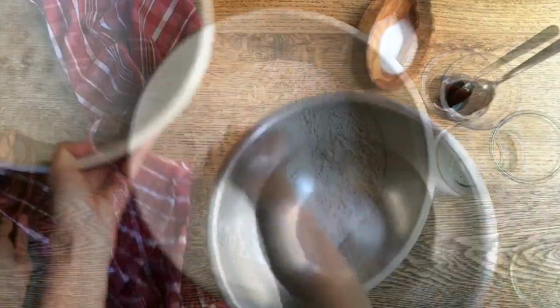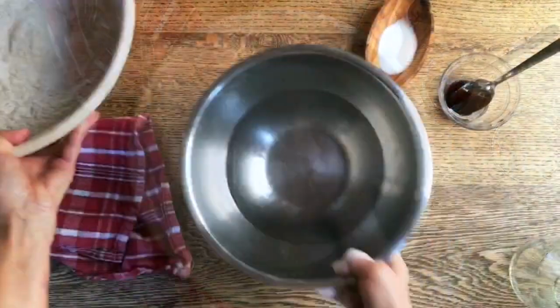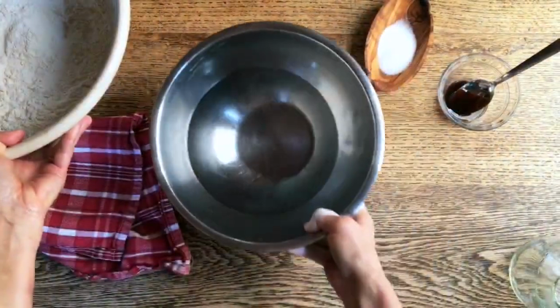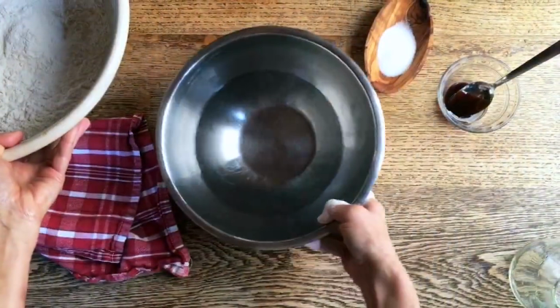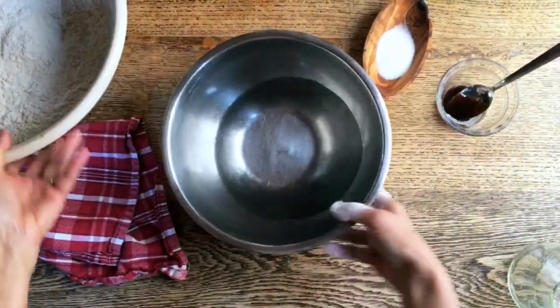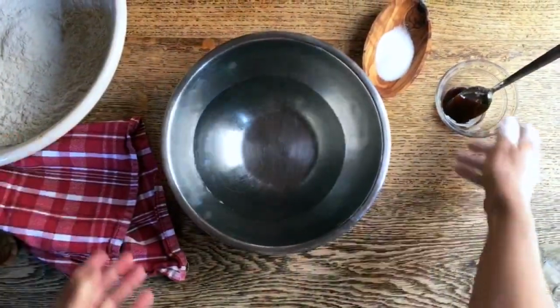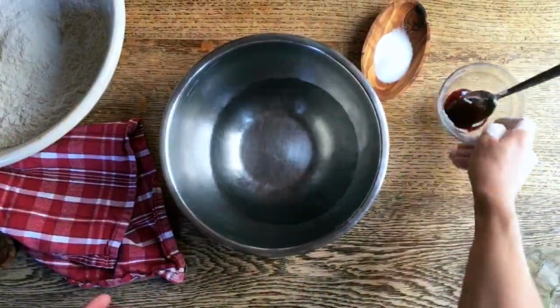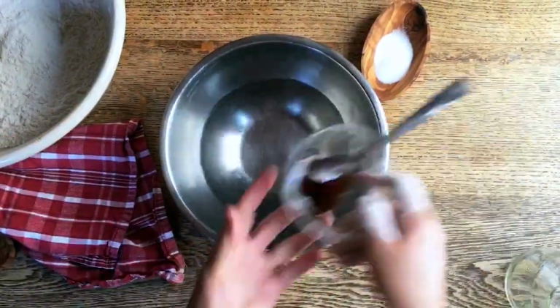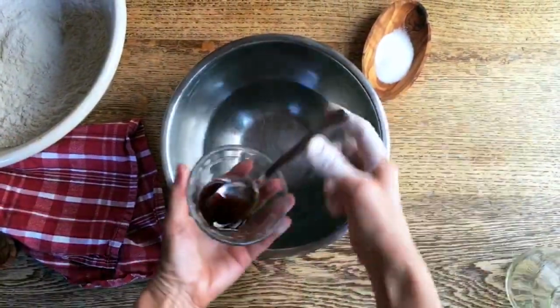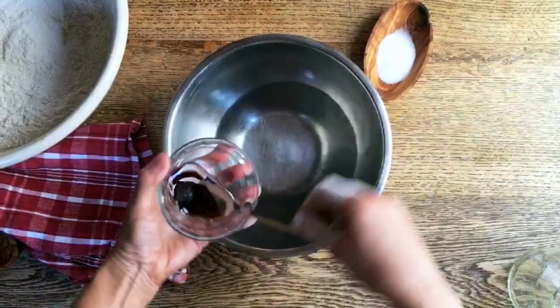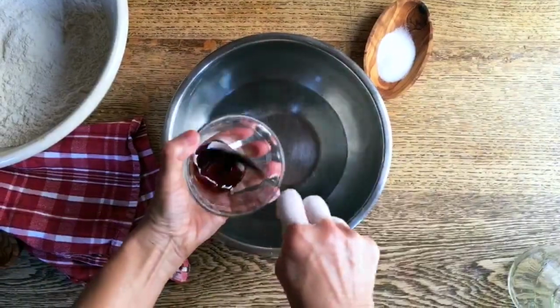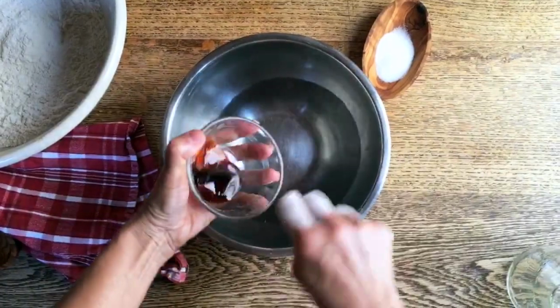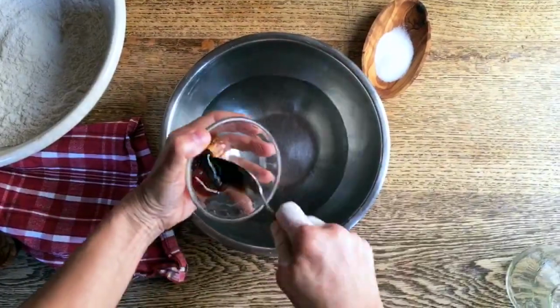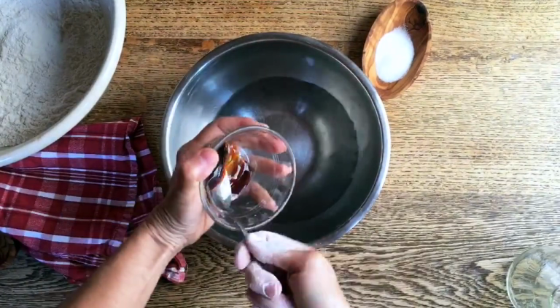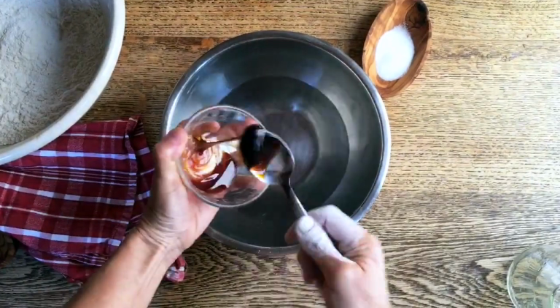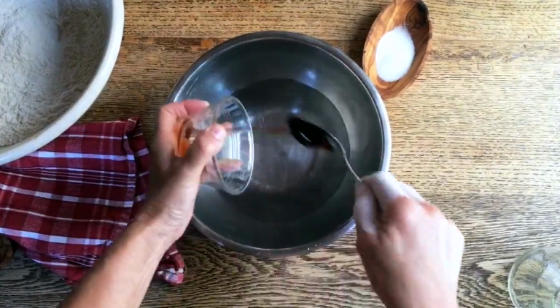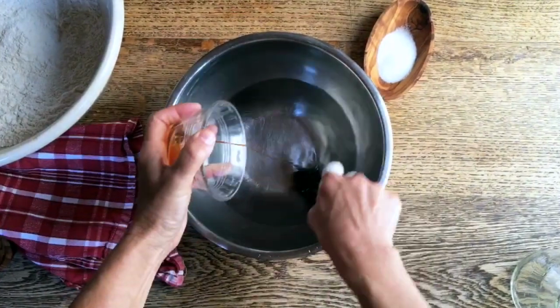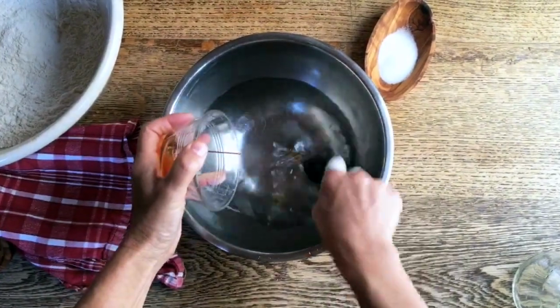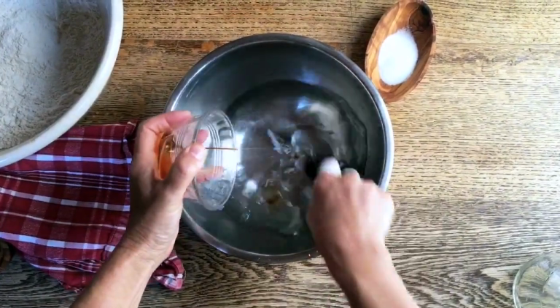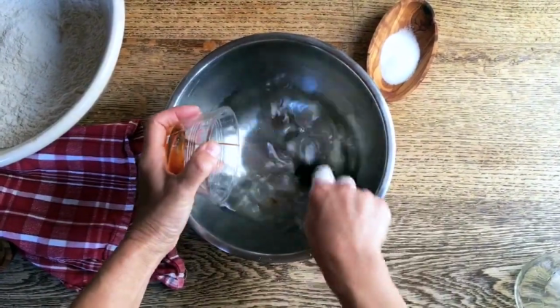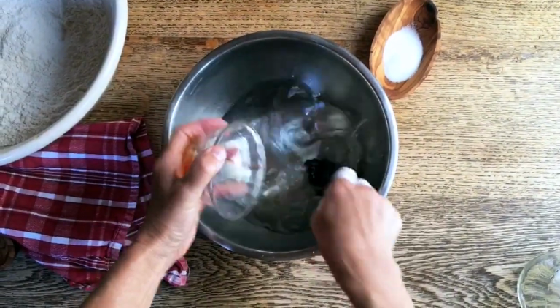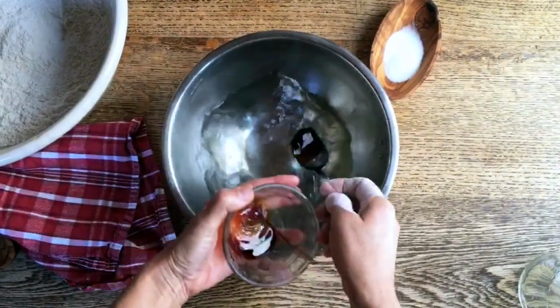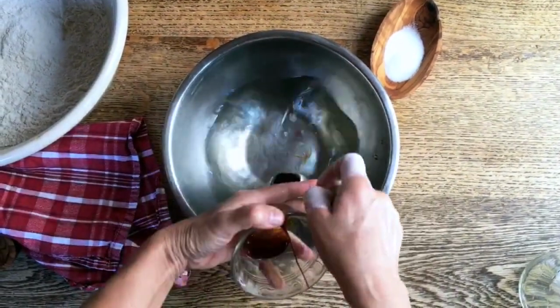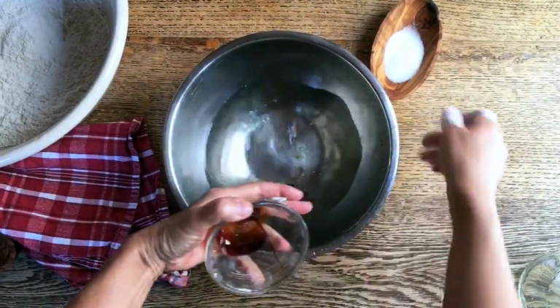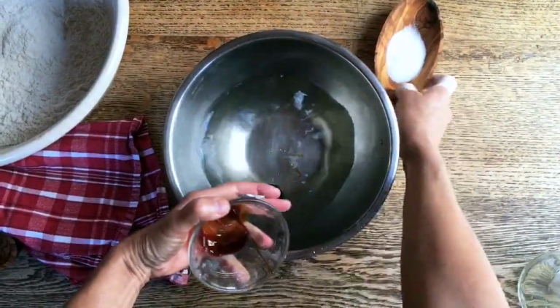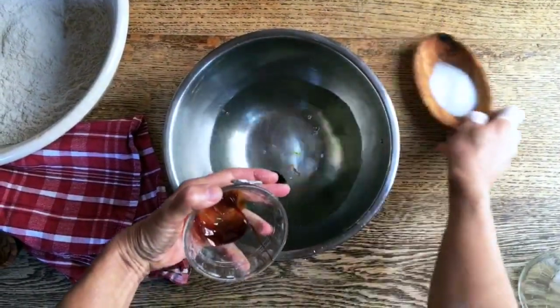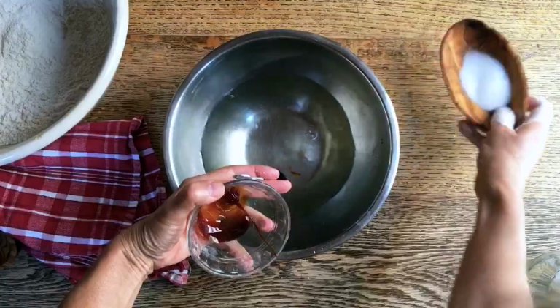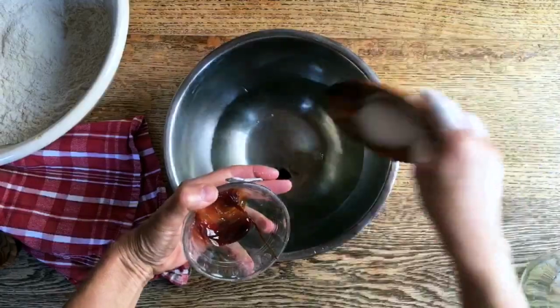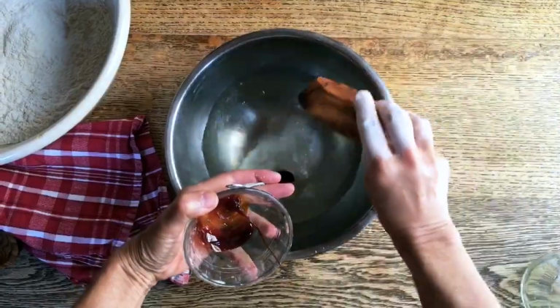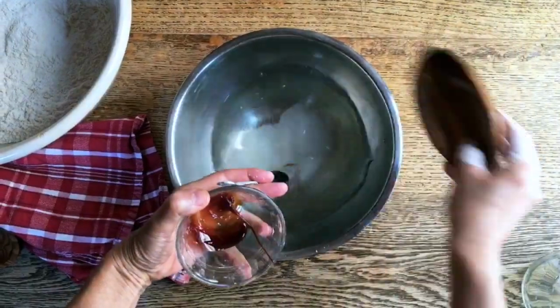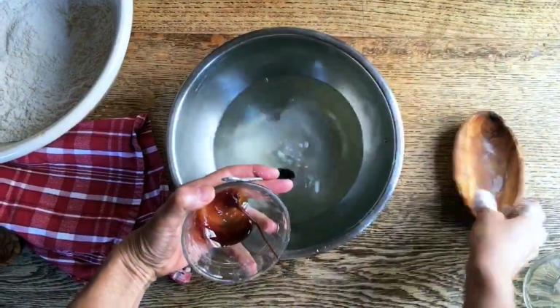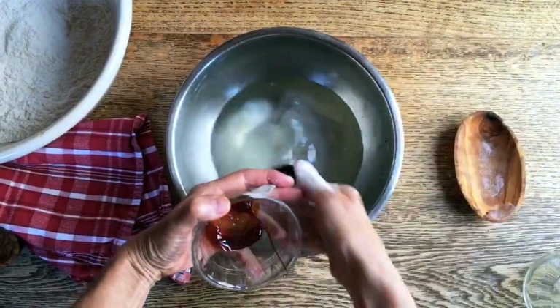In this bowl I'm going to put the water, the barley malt, and the salt right in here. So let's put the salt in there as well.